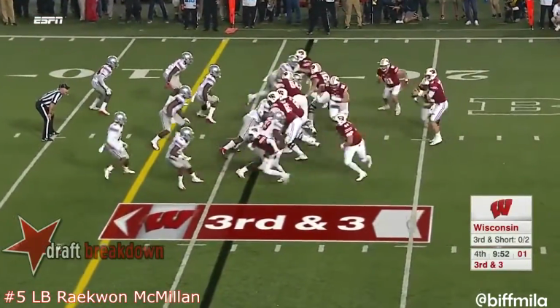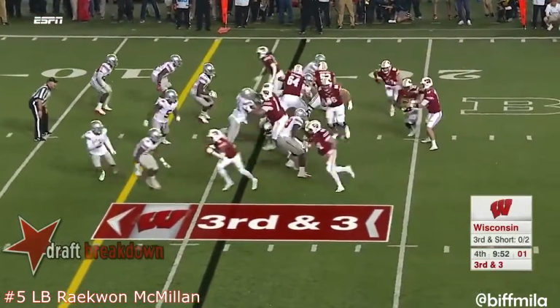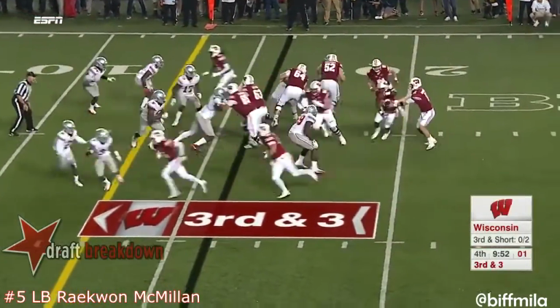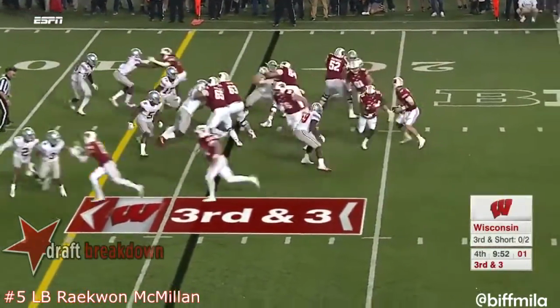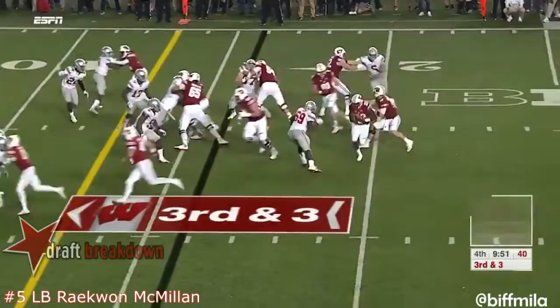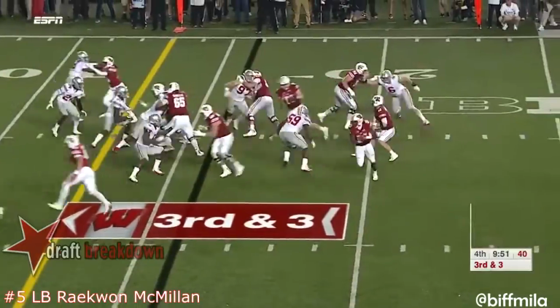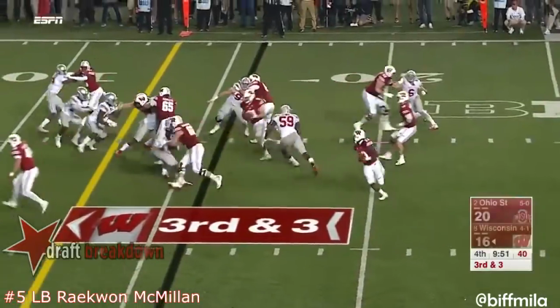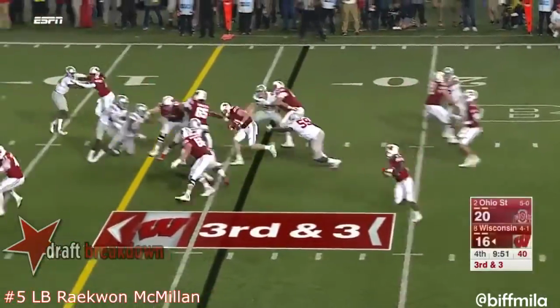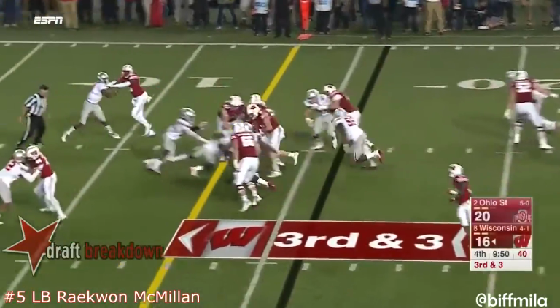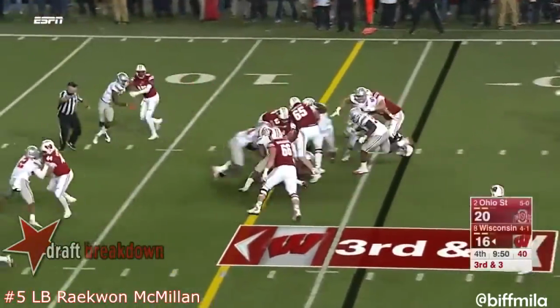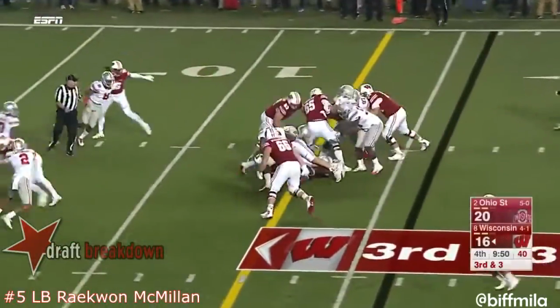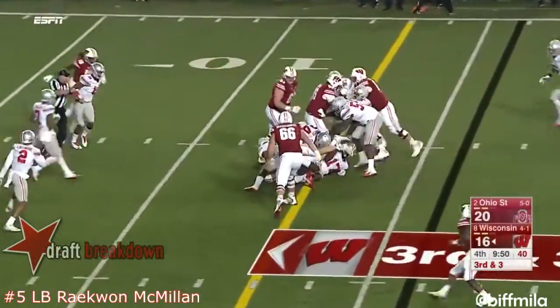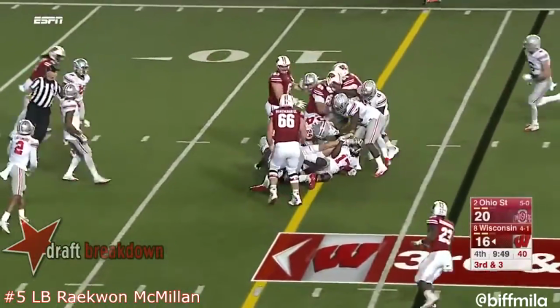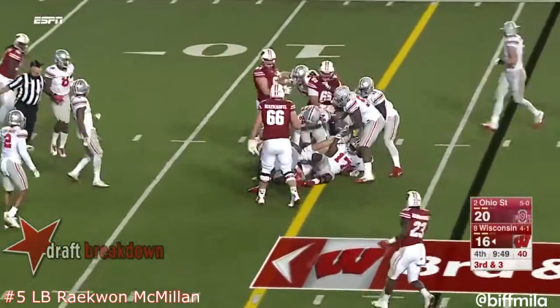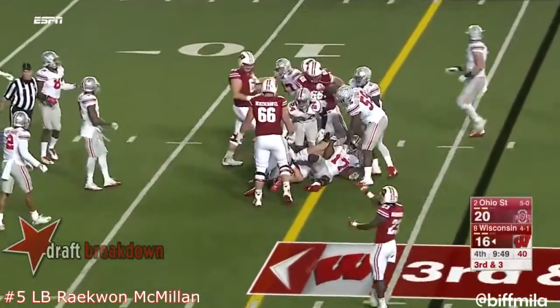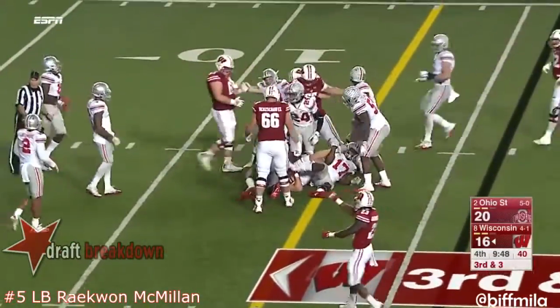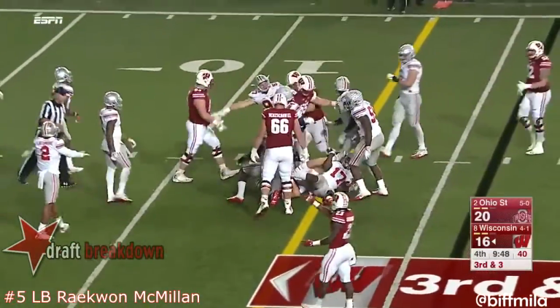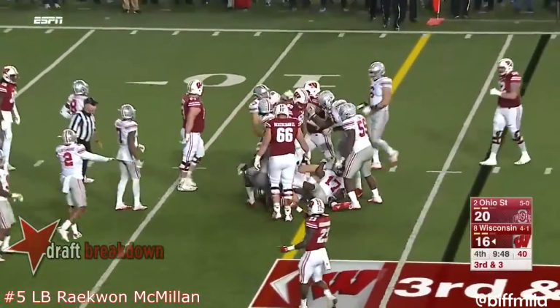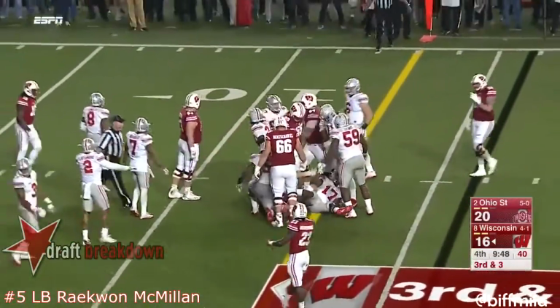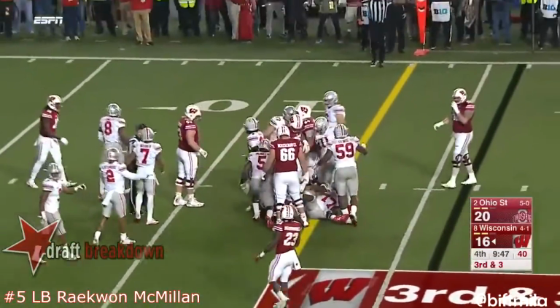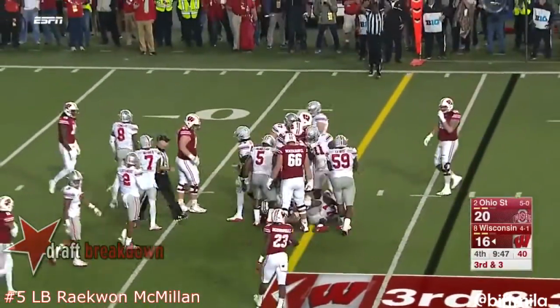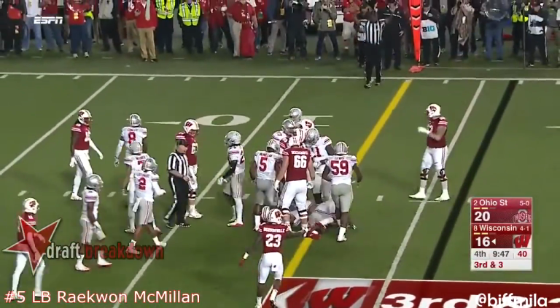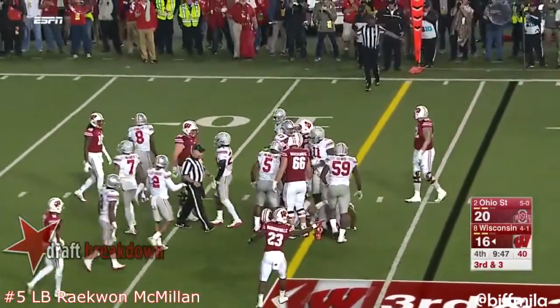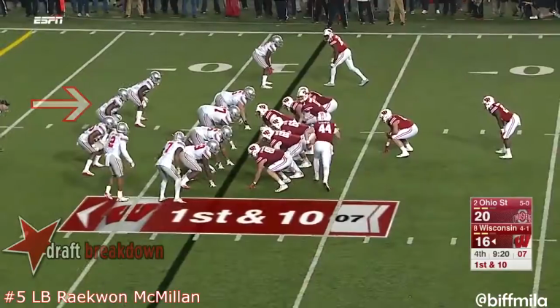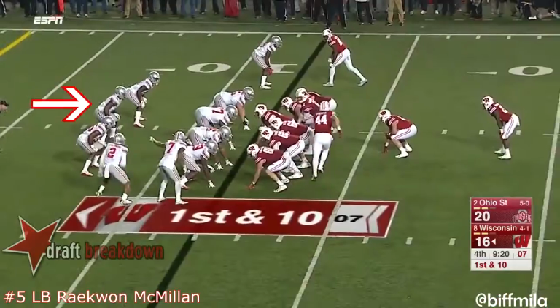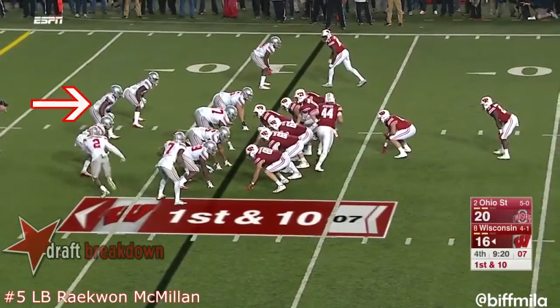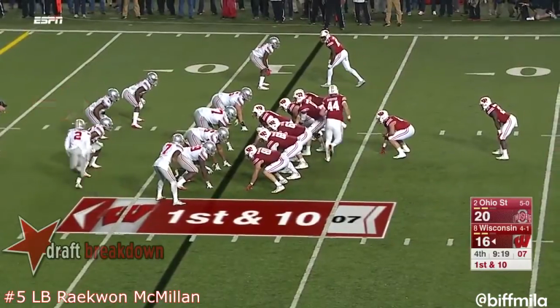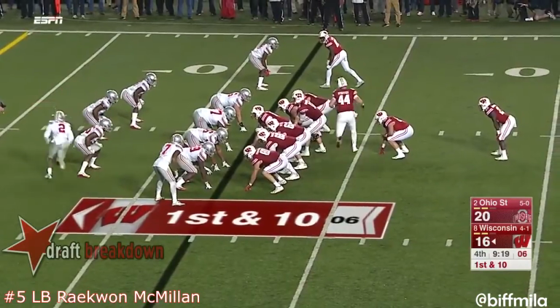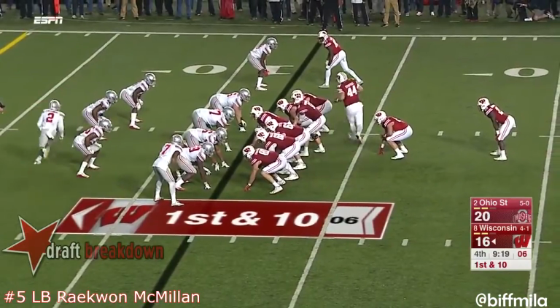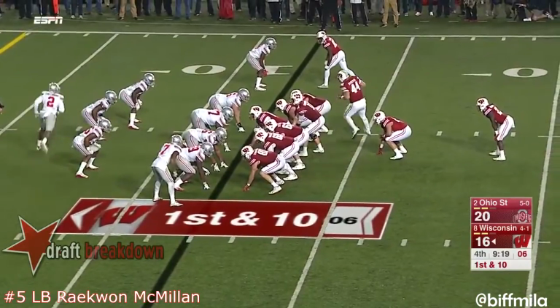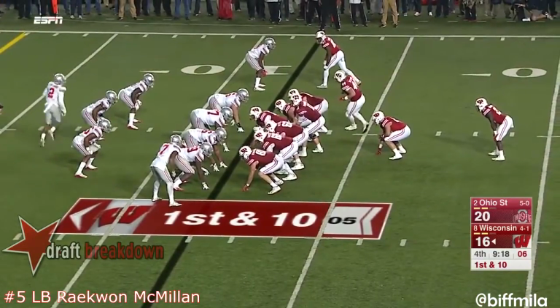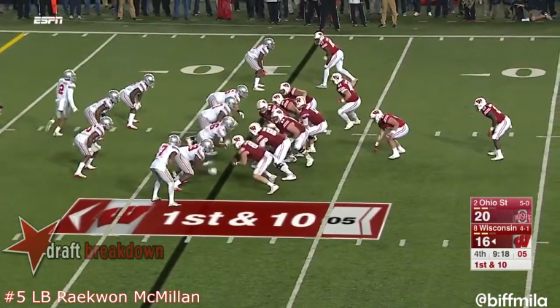They snap it at two — quarterback flips it off inside and they convert the first down. That's Ogunbowale in the I formation.